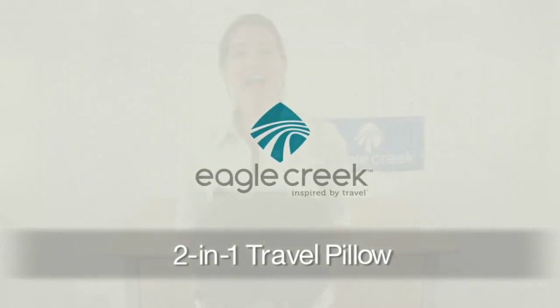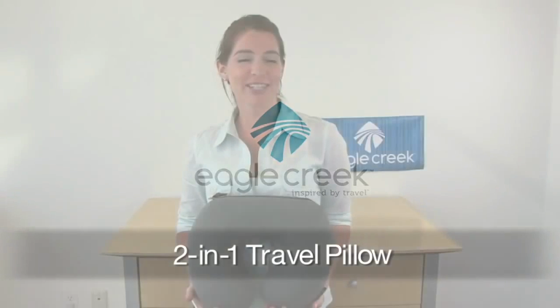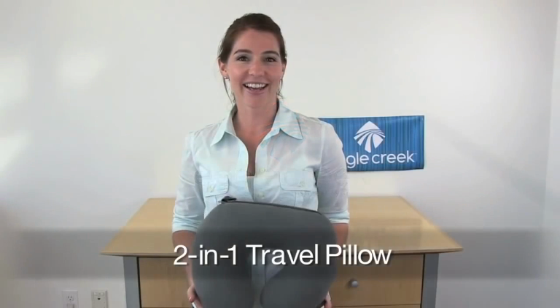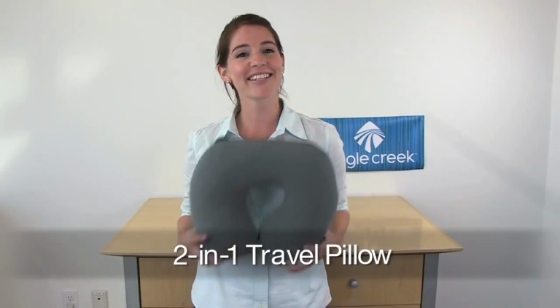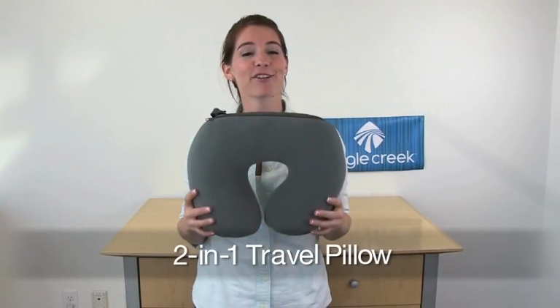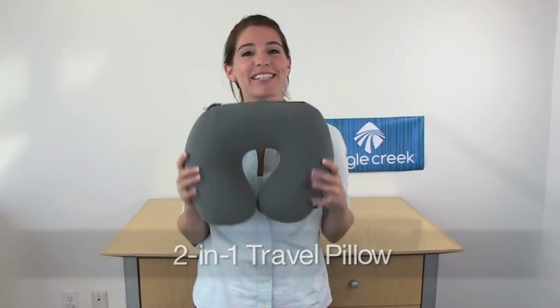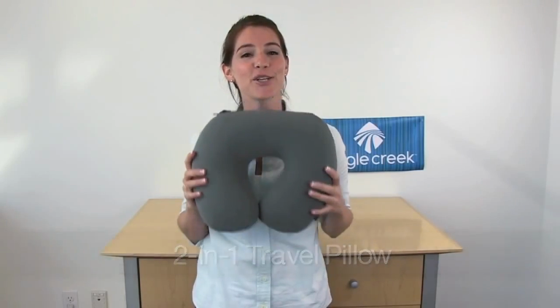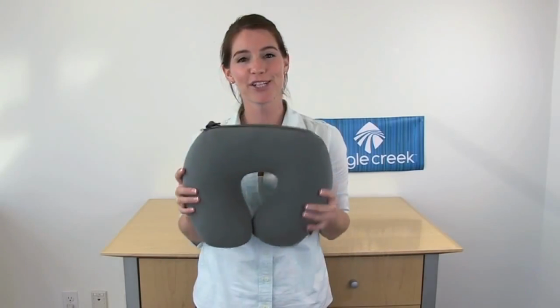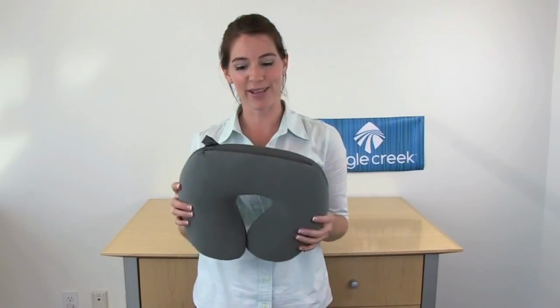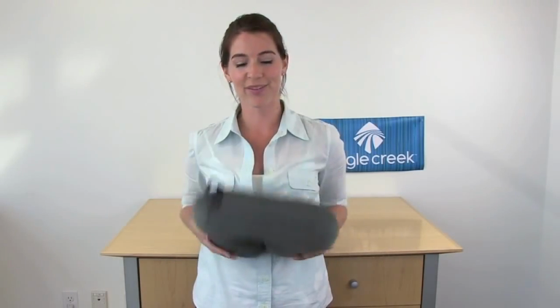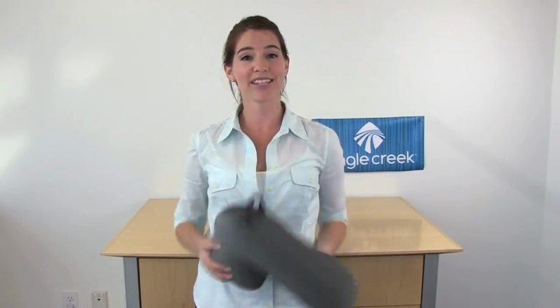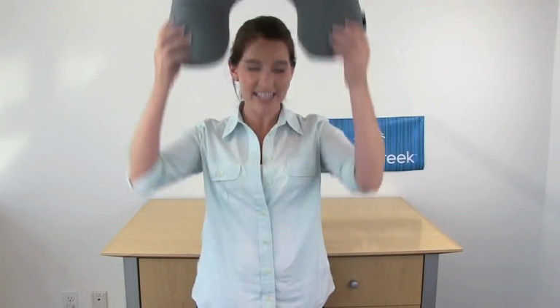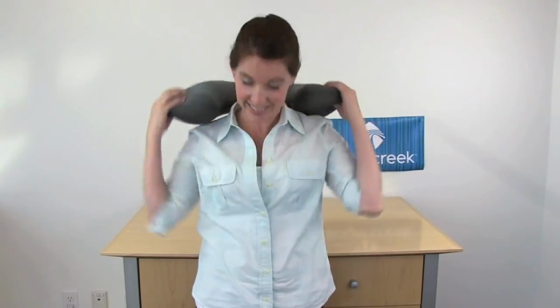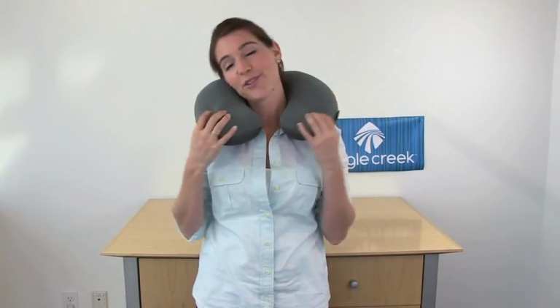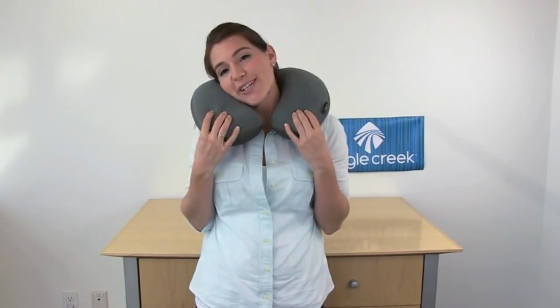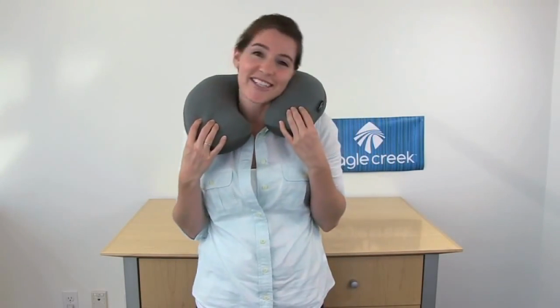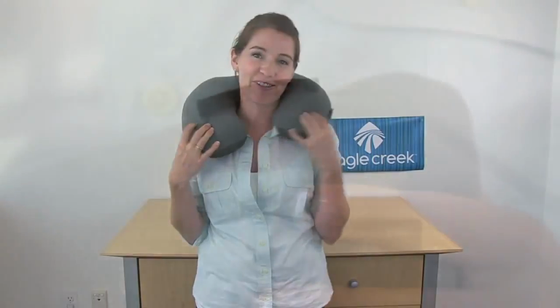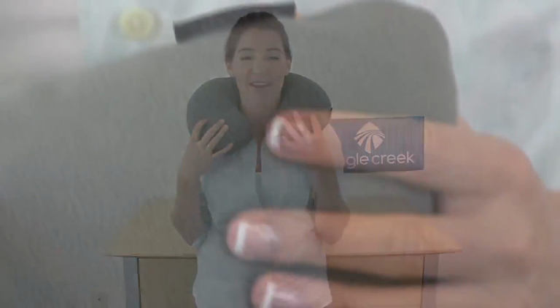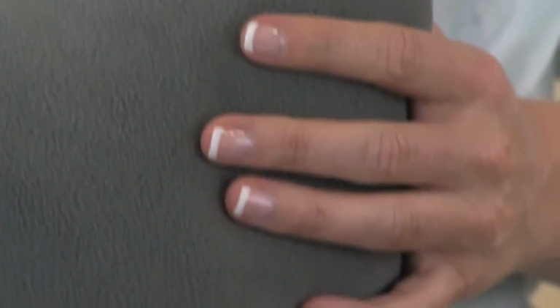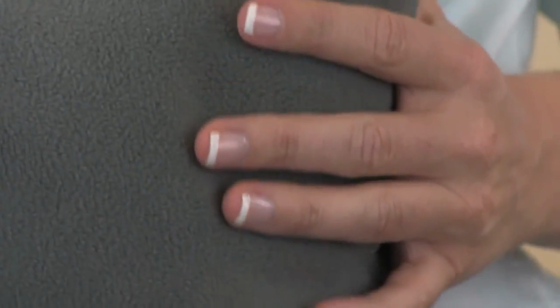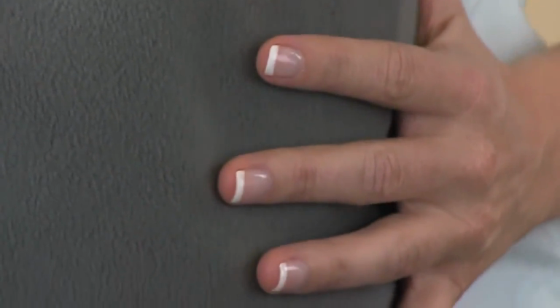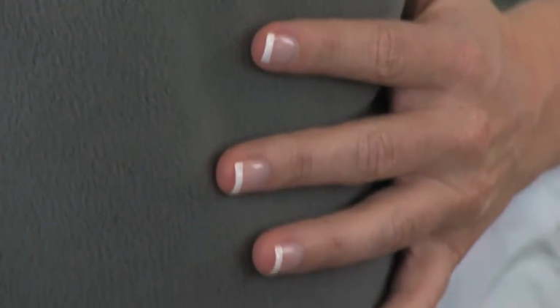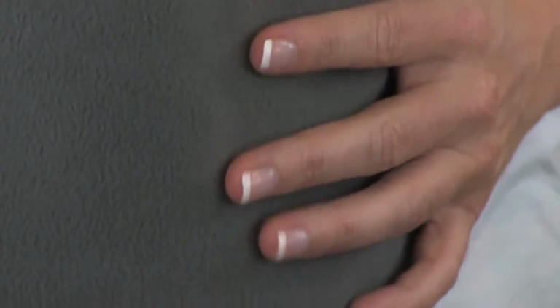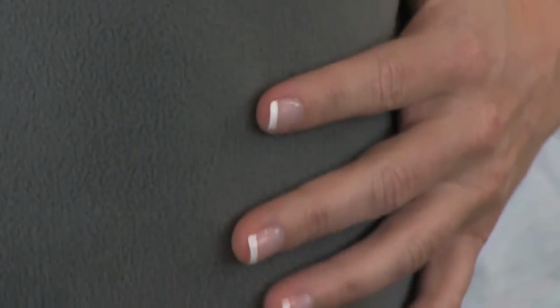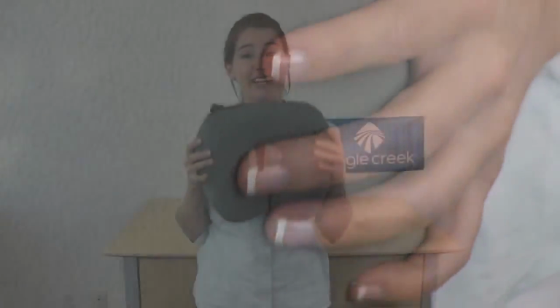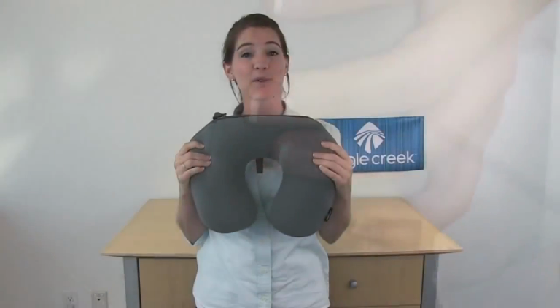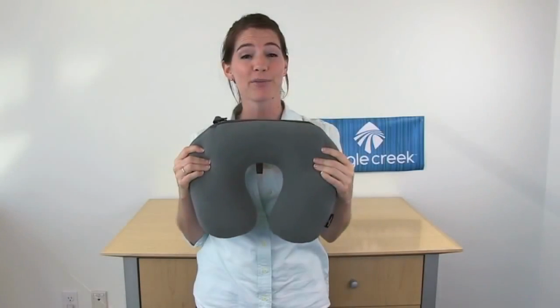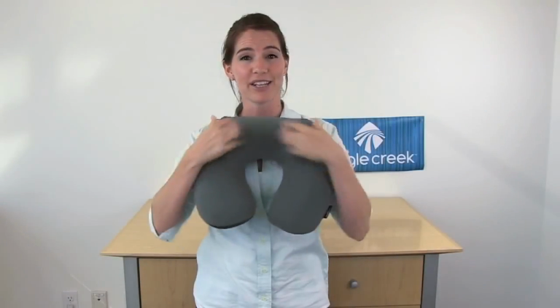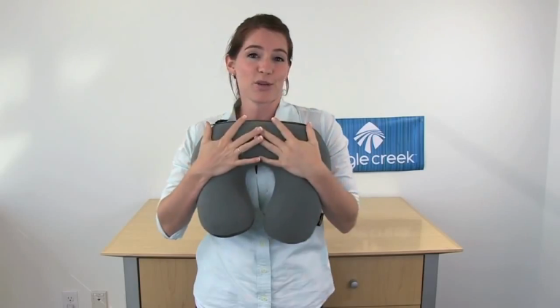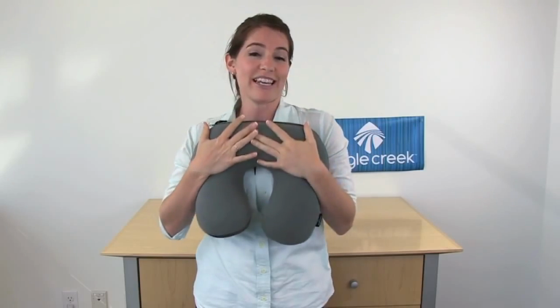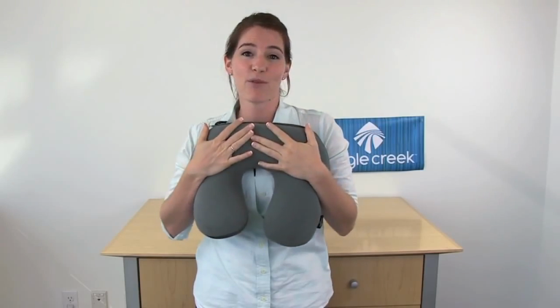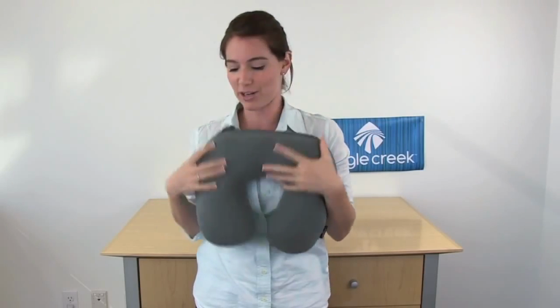Hi, I'm Jessica and this is Eagle Creek's 2-in-1 Travel Pillow. It's a super soft travel pillow that has fleece on the outside for comfort and is filled with microbeads, so it's even more comfortable.